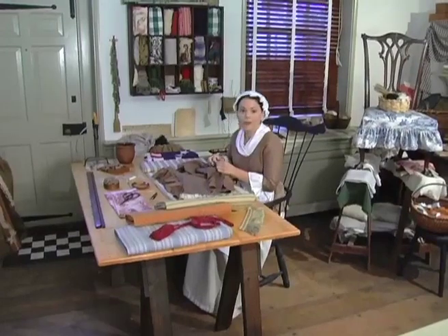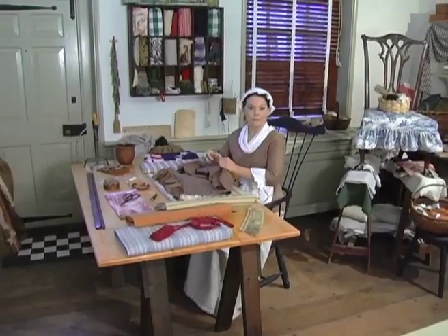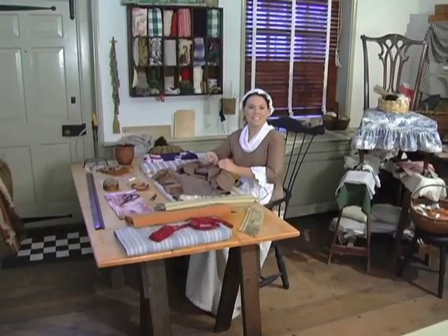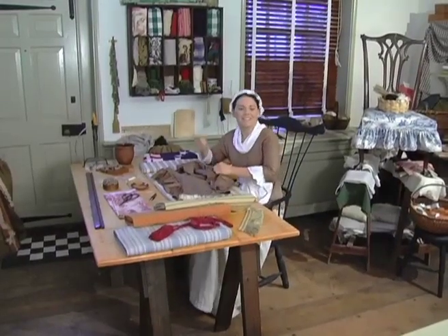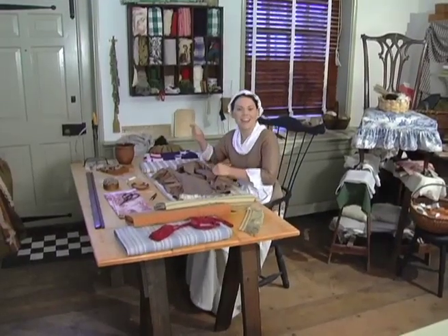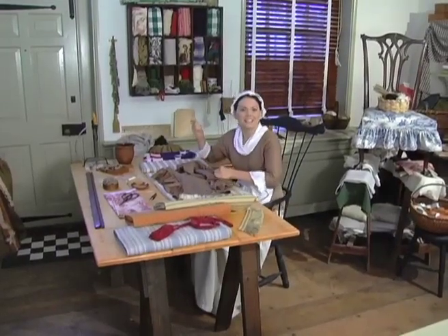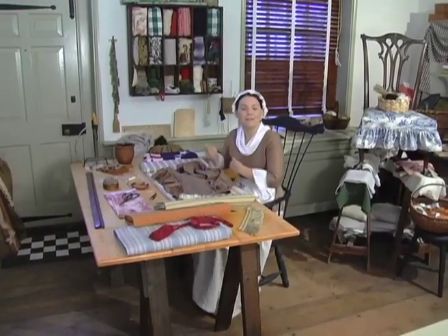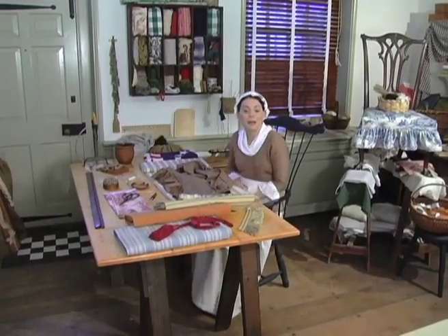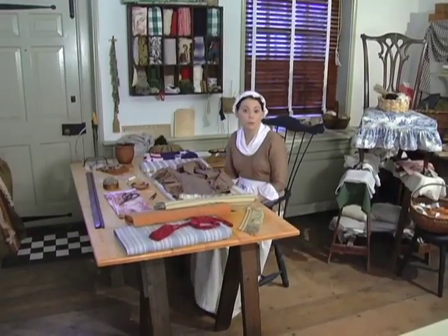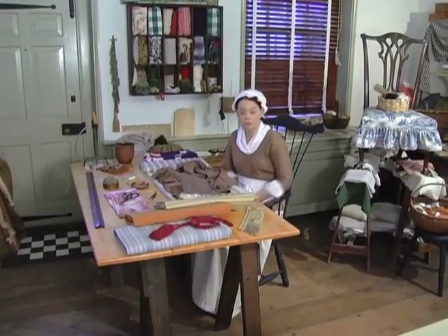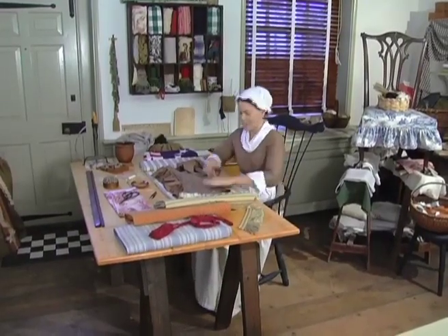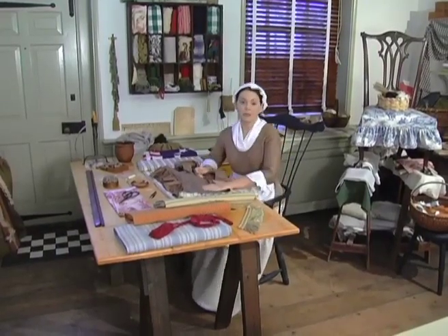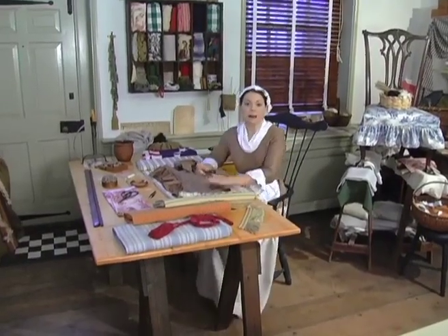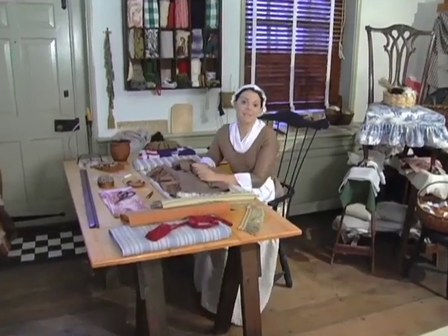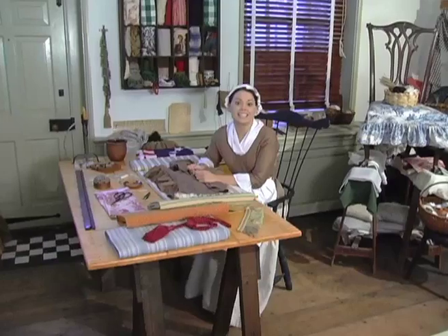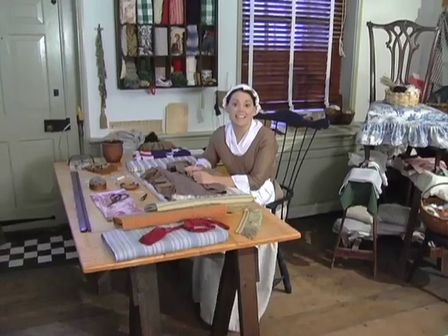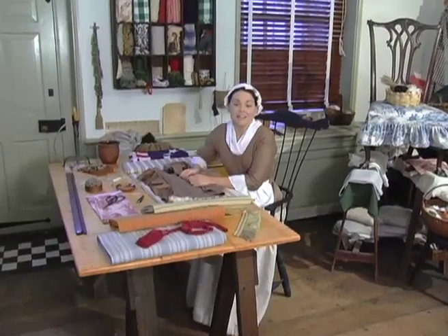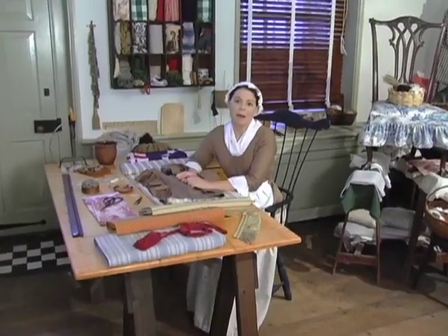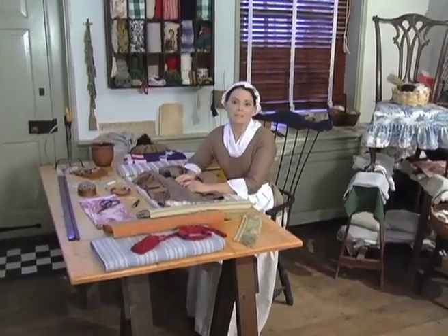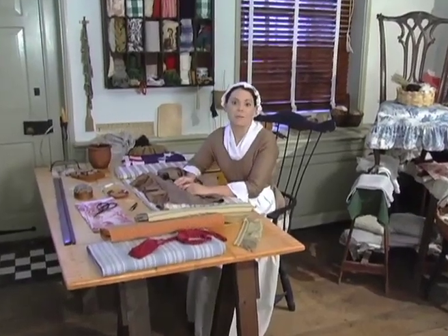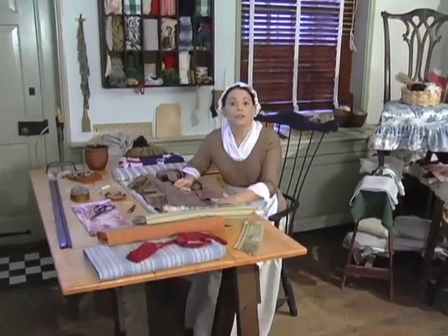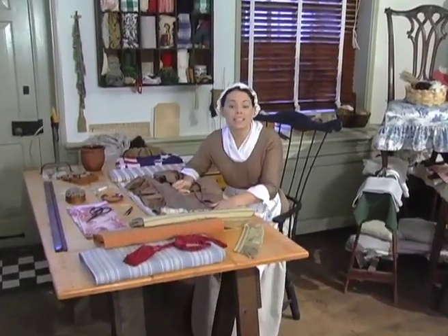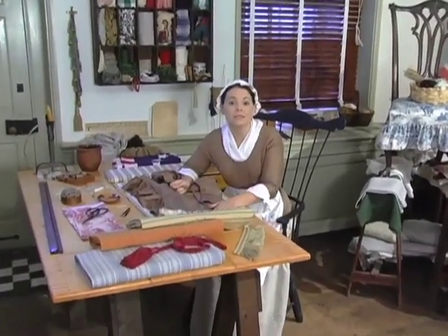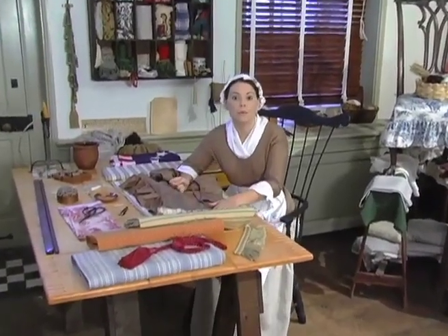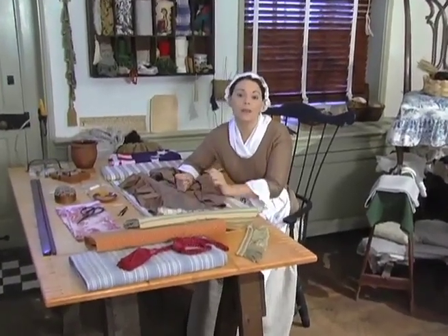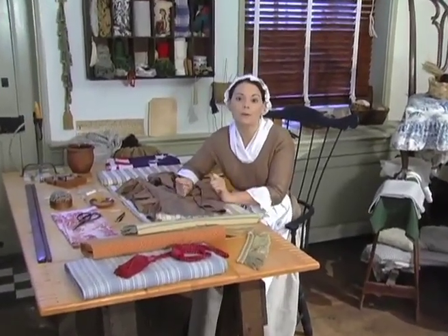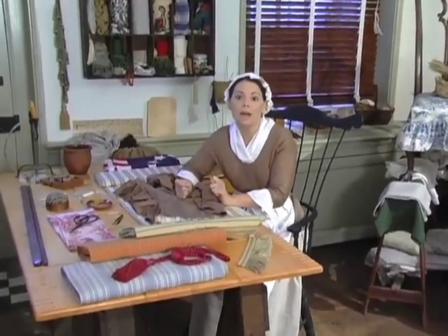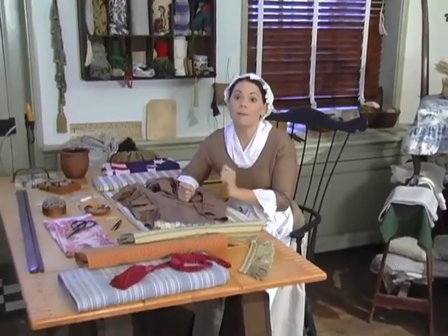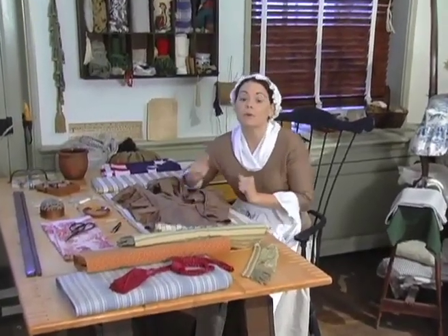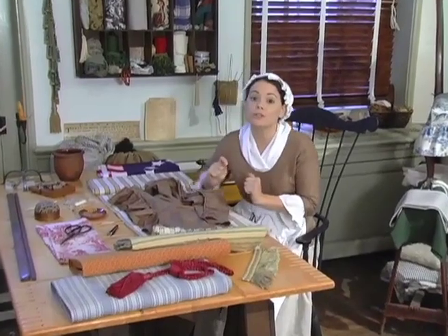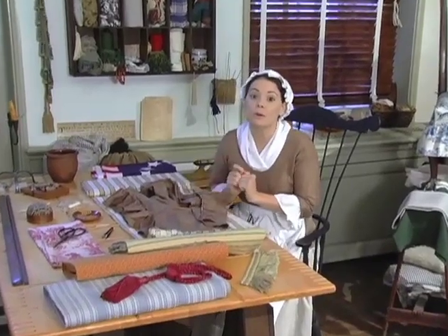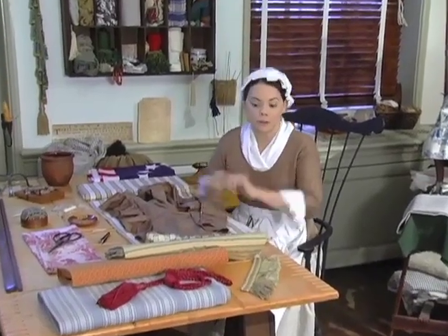Good day, friends. Welcome to my upholstery shop. Did you come to buy something today? Perhaps some curtains or pillows, or maybe some cushions for your furniture?